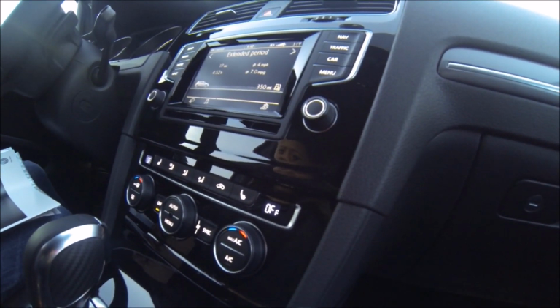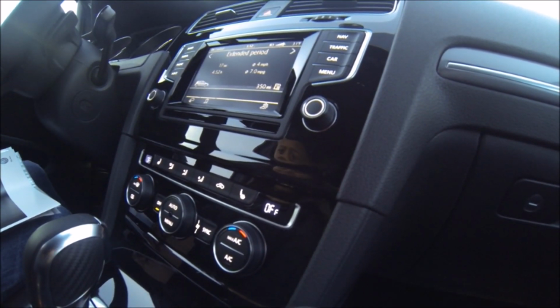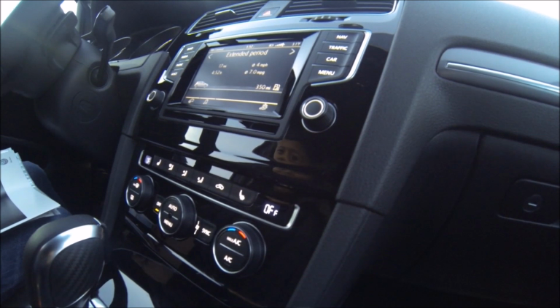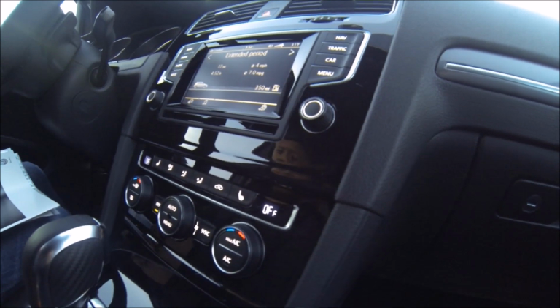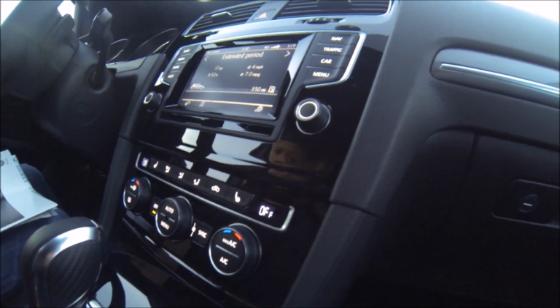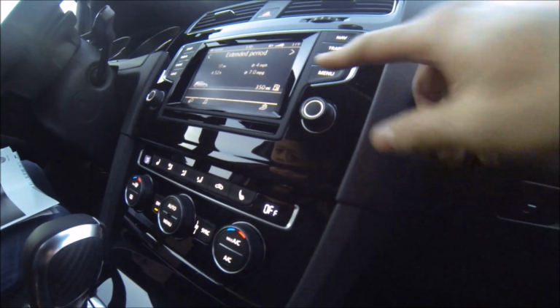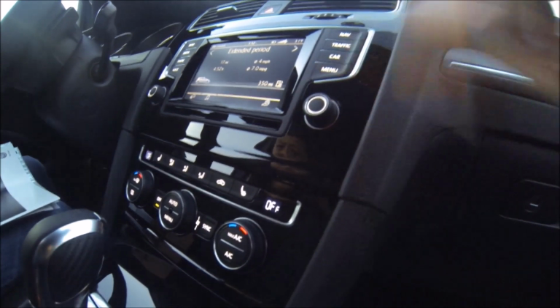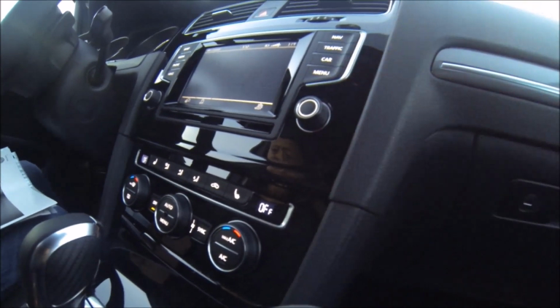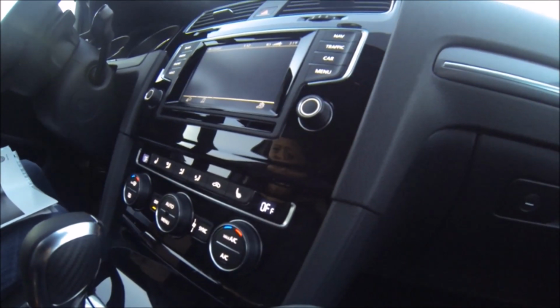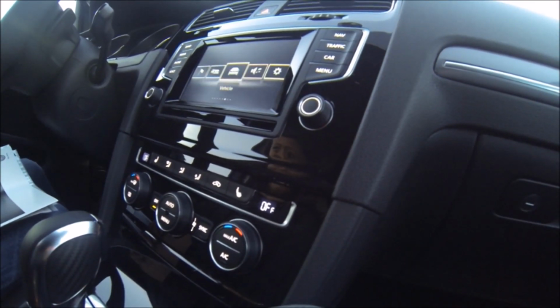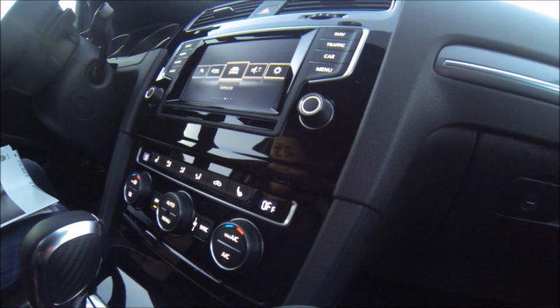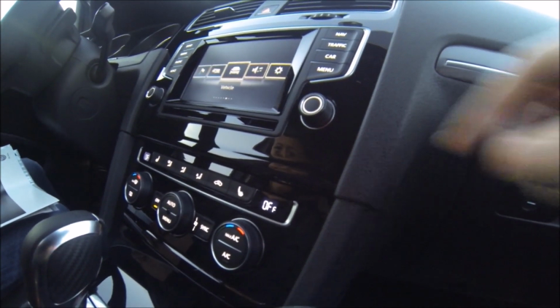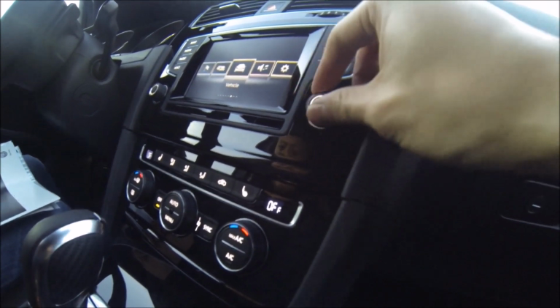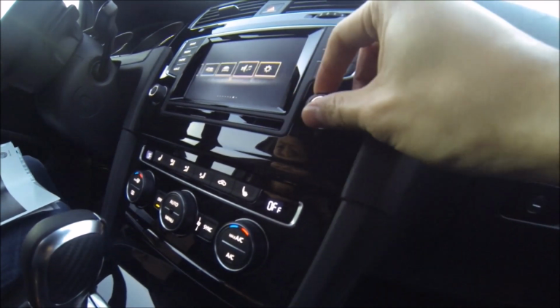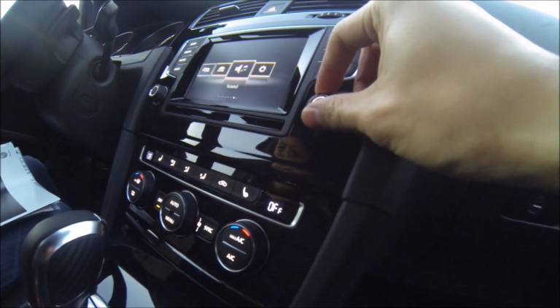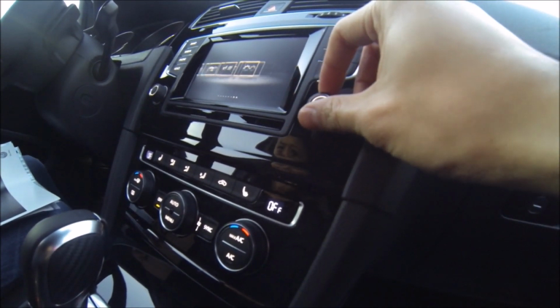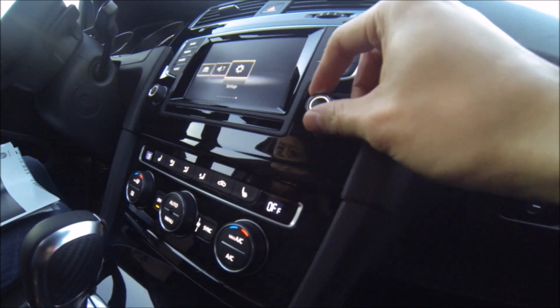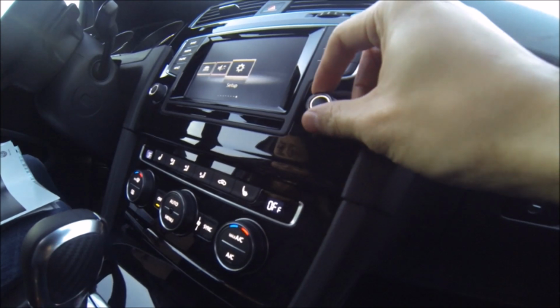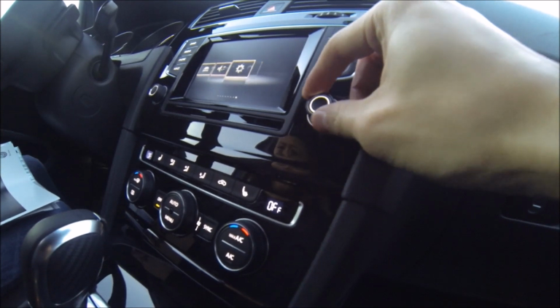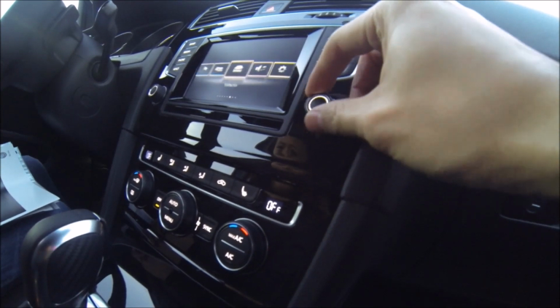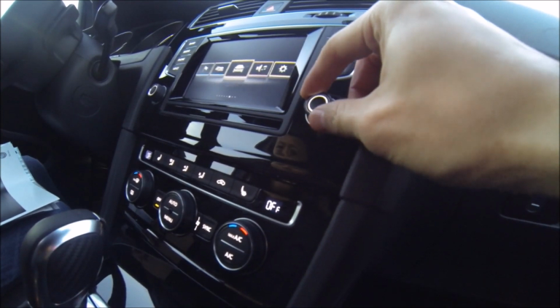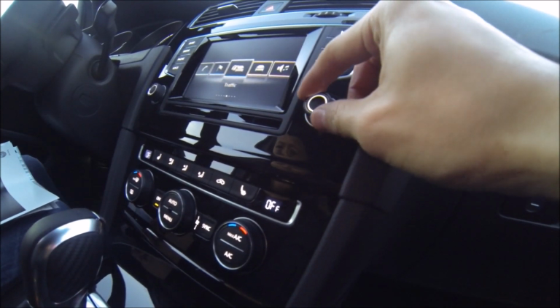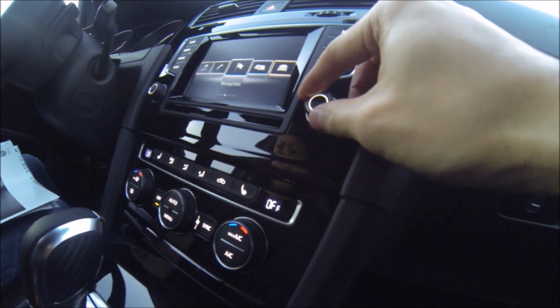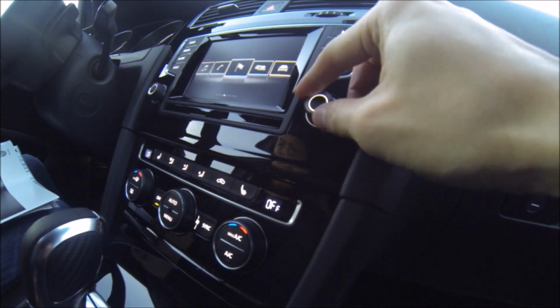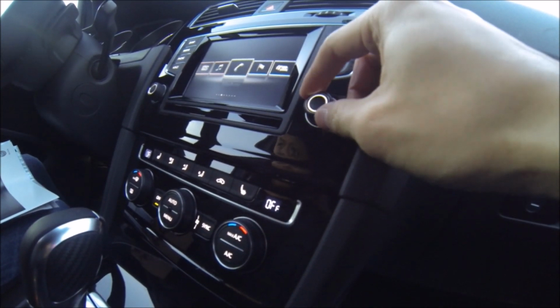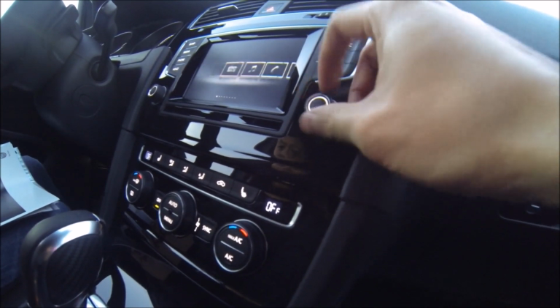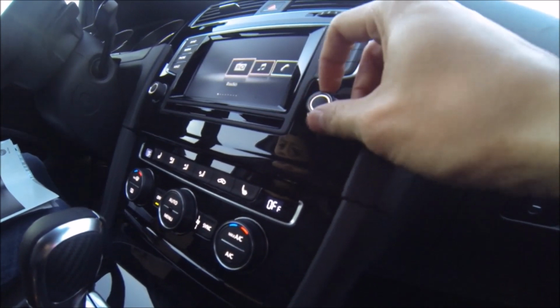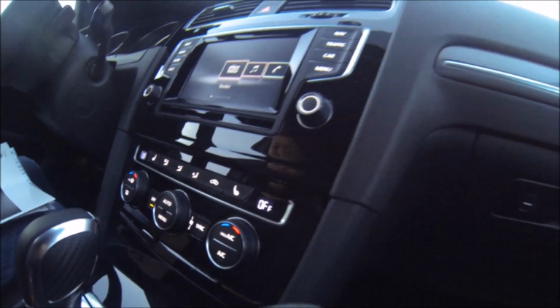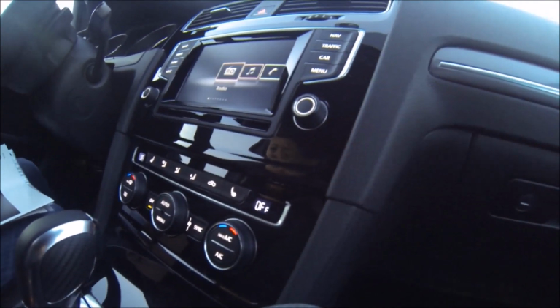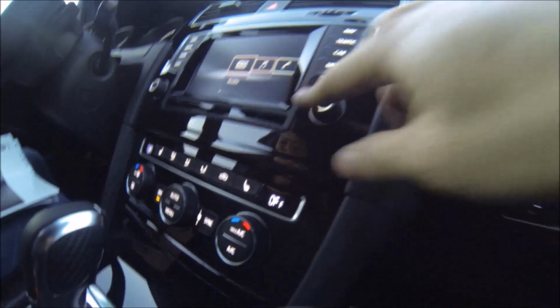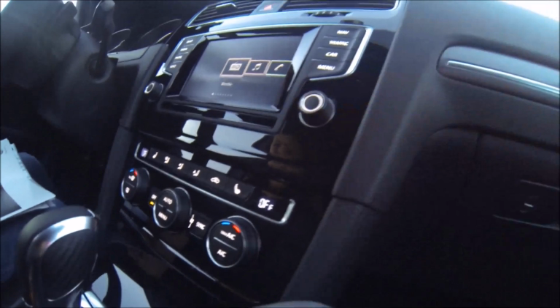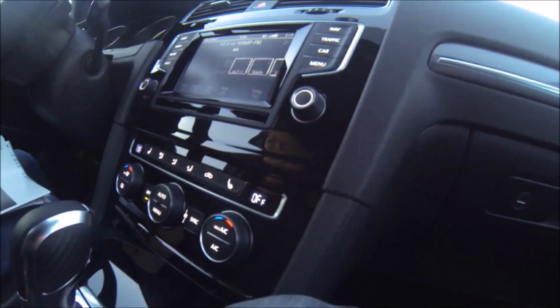And then you have the menu button, which mirrors the same windows as the center screen — all touchscreen controlled or controlled through the knobs. It's pretty straightforward.